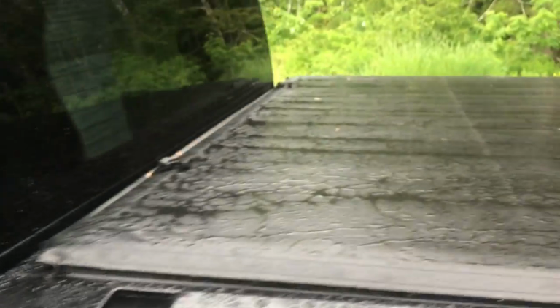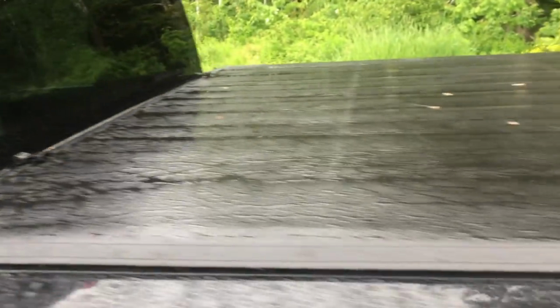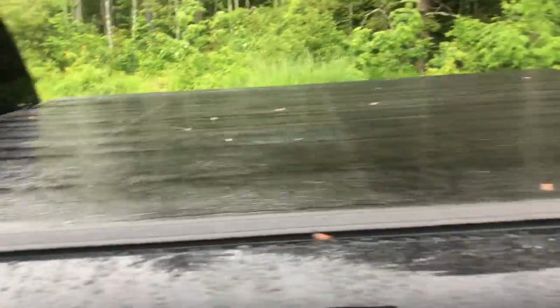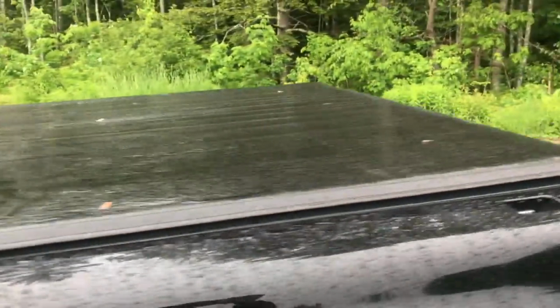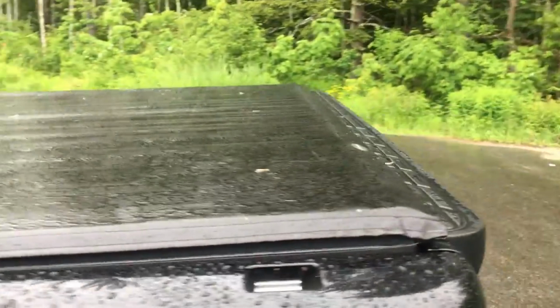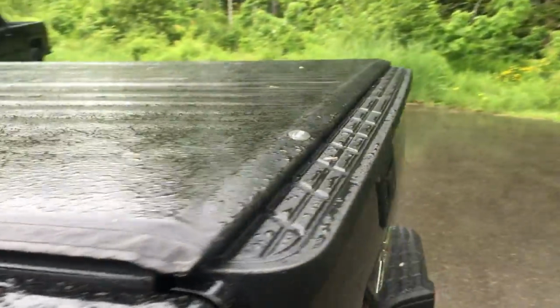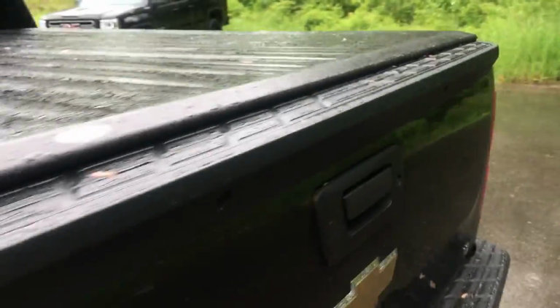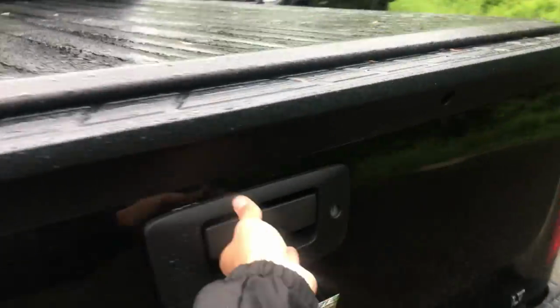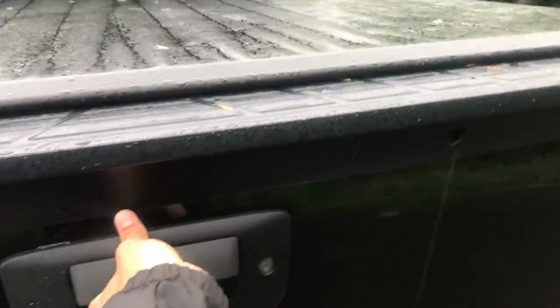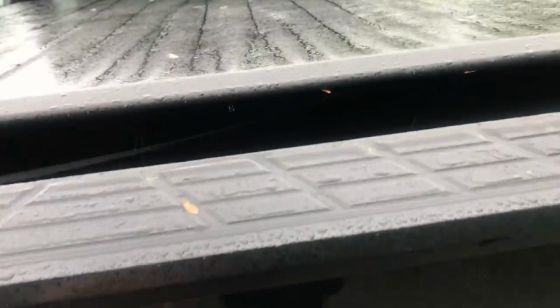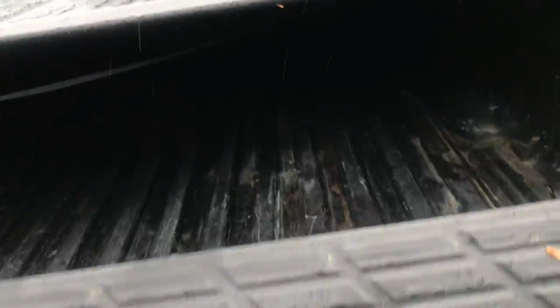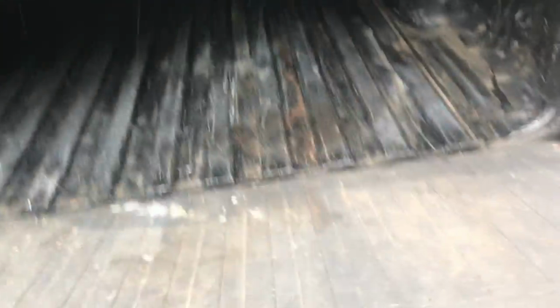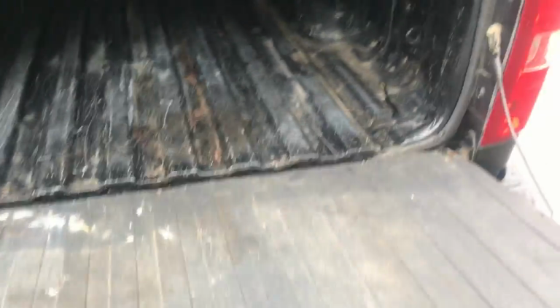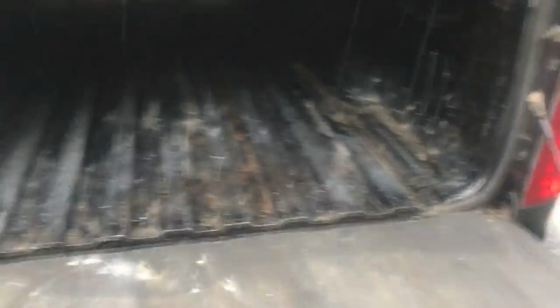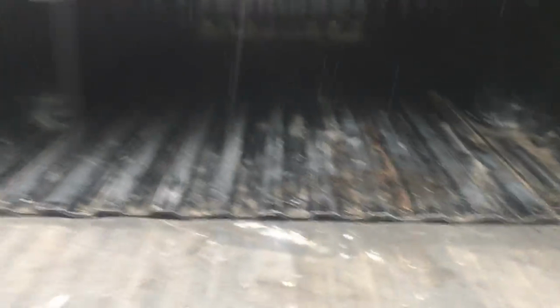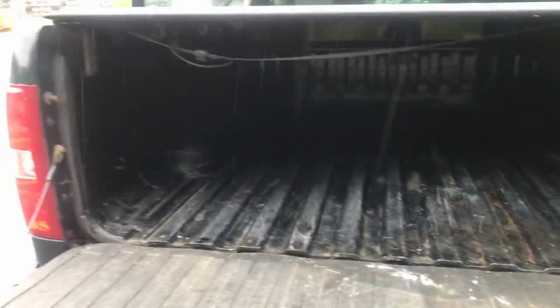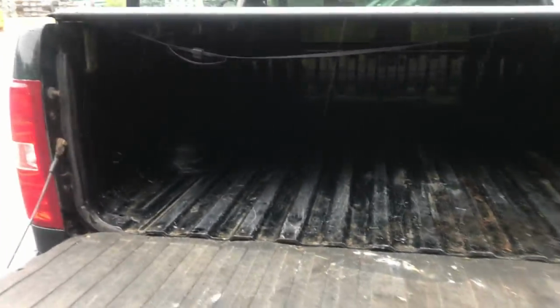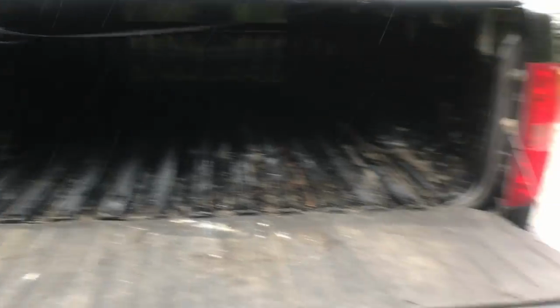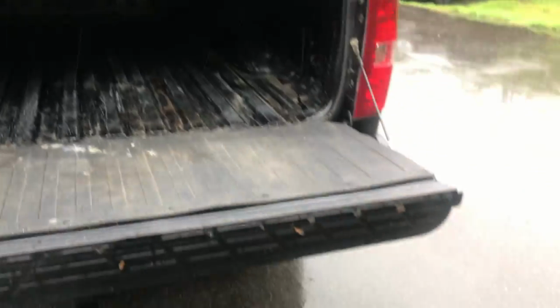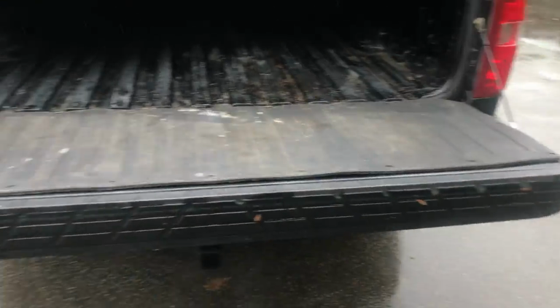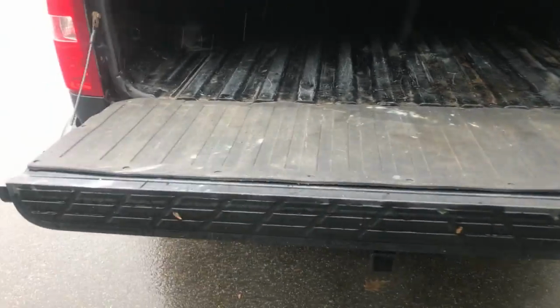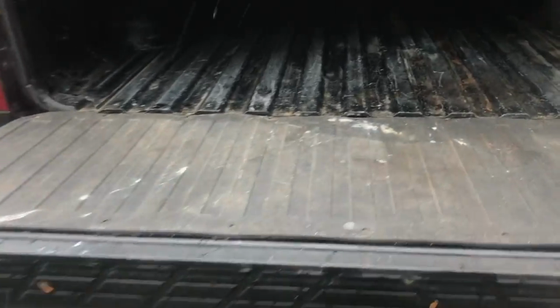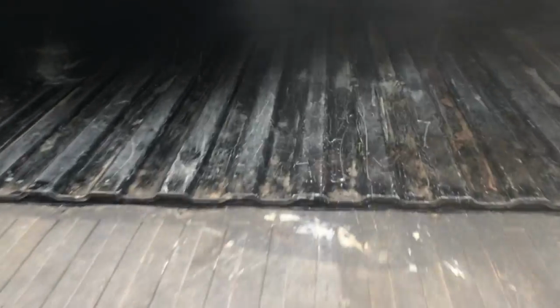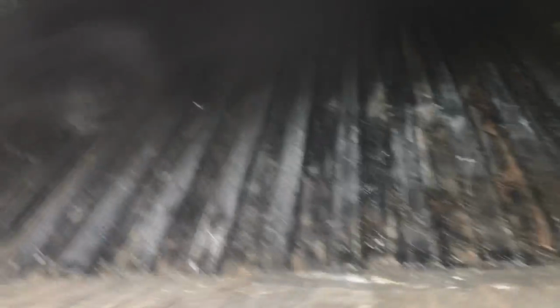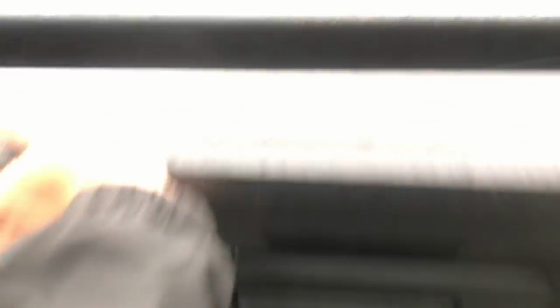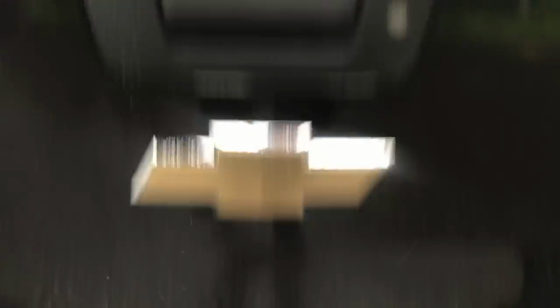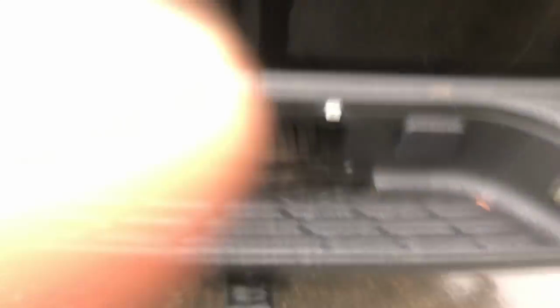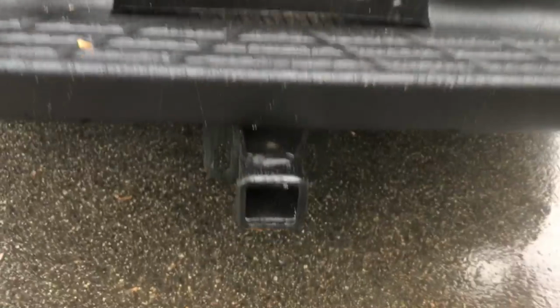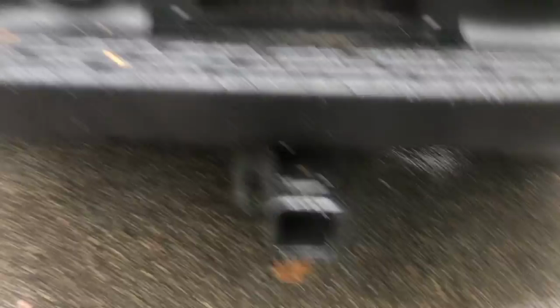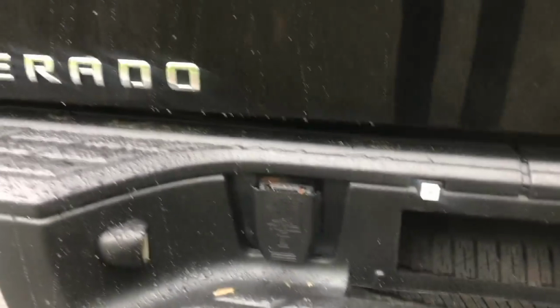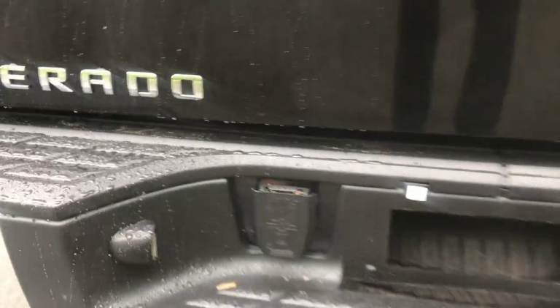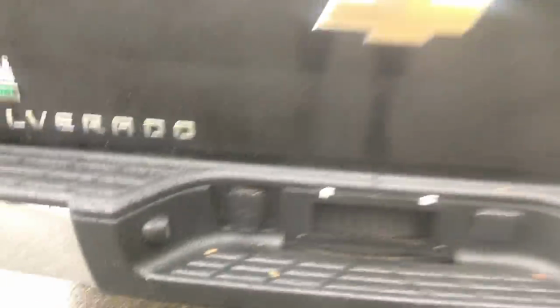There's a bed liner on this truck as well. Take a look at the bed here. Your tailgate, and your tow hitch with your wiring connectors.